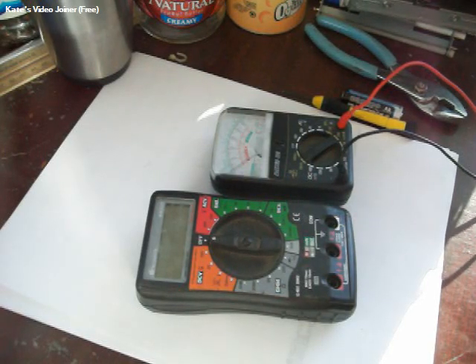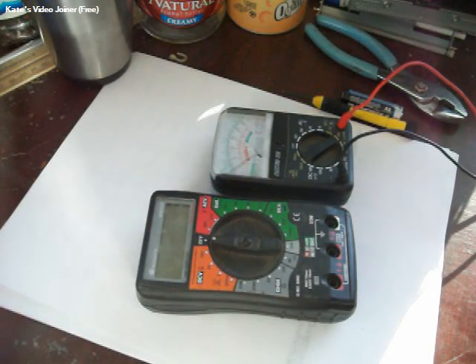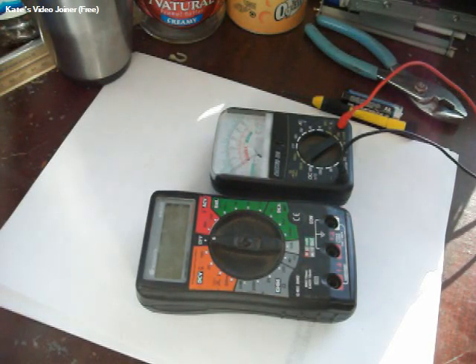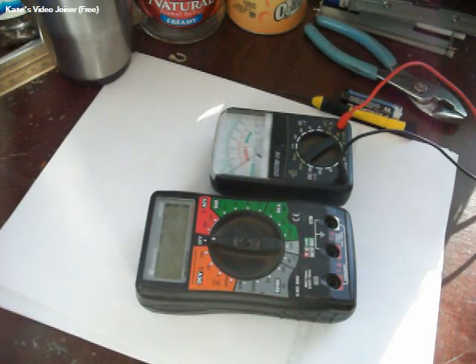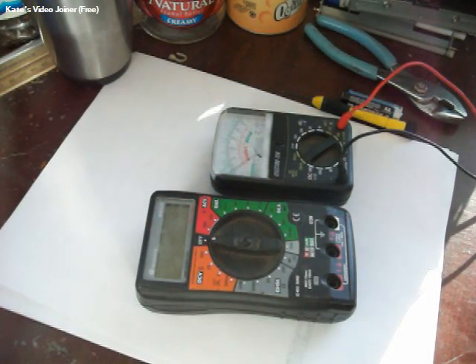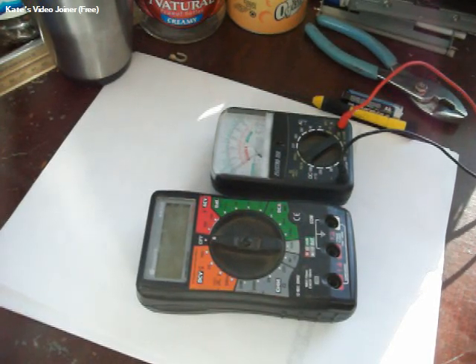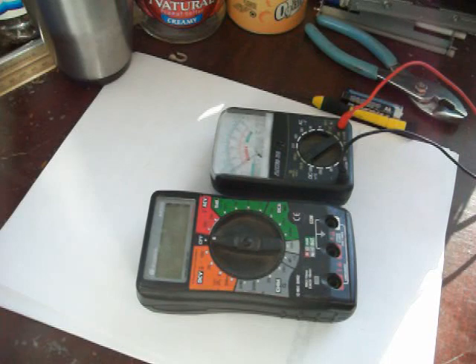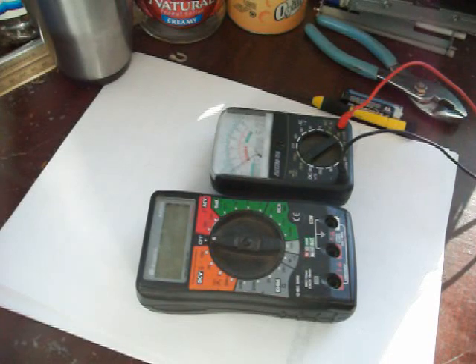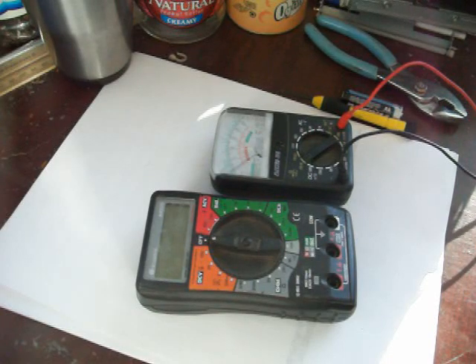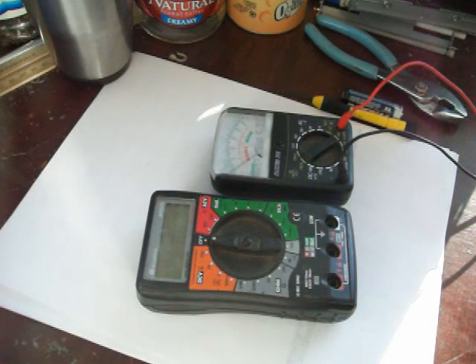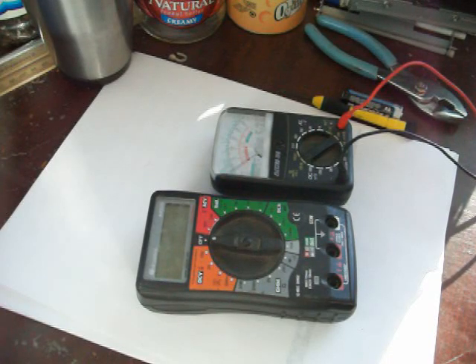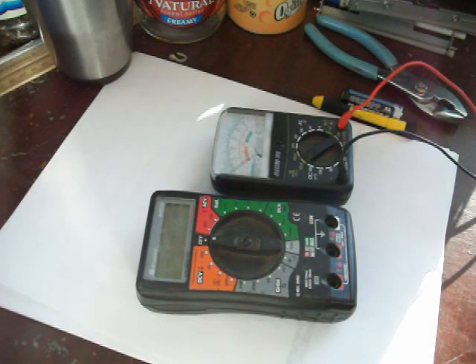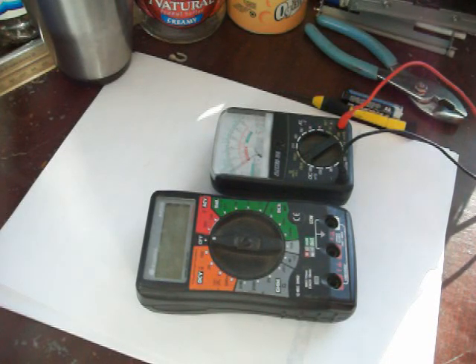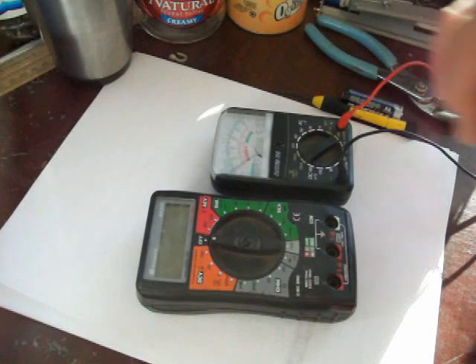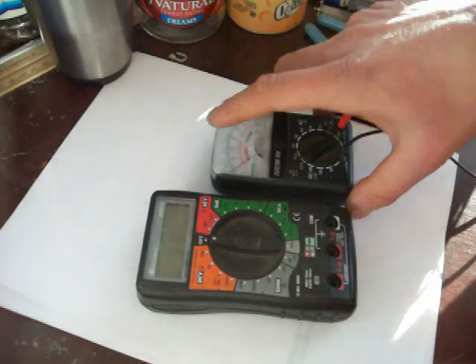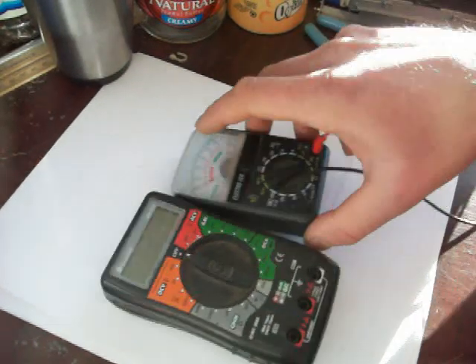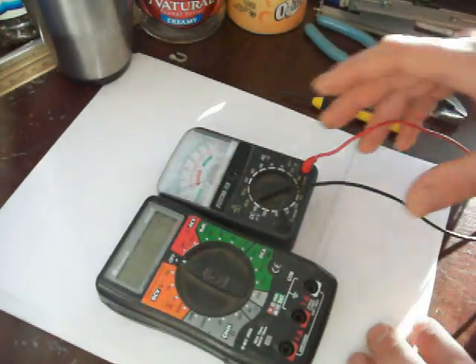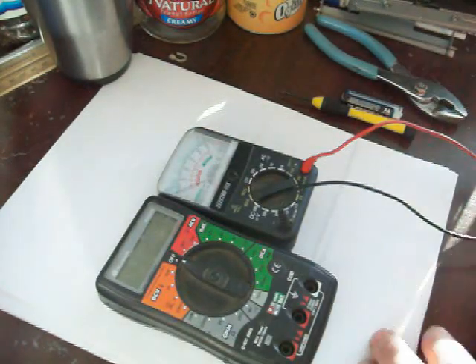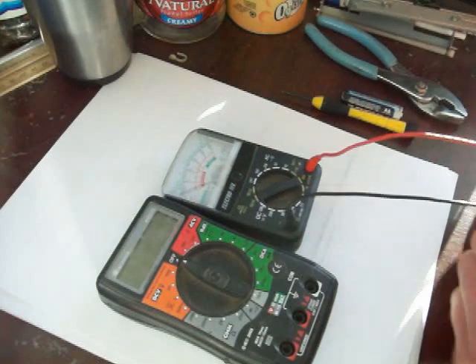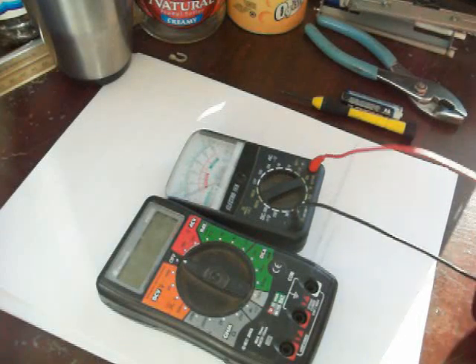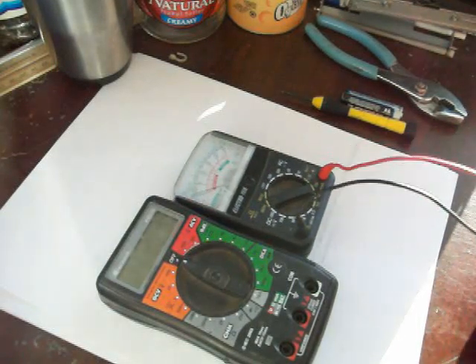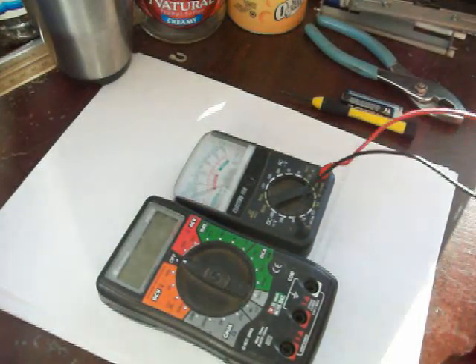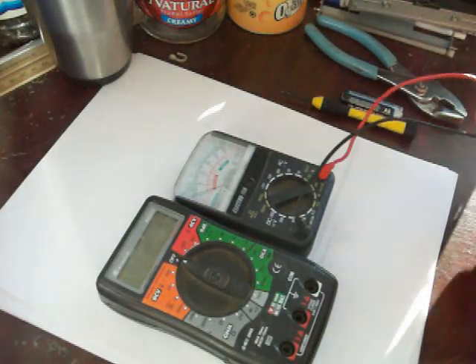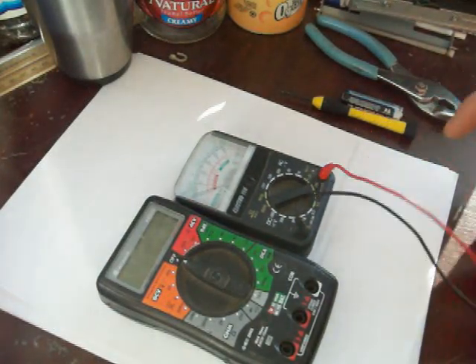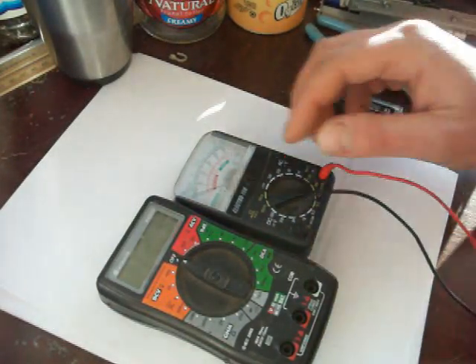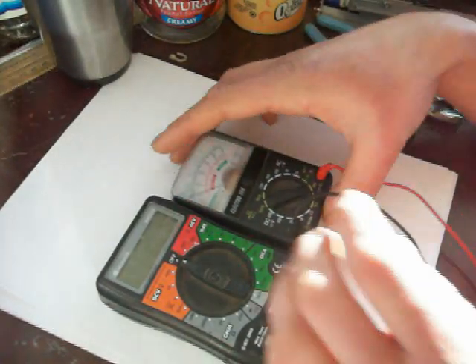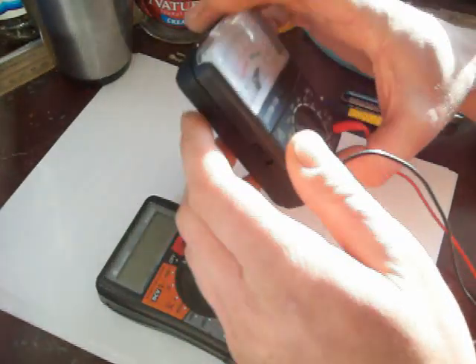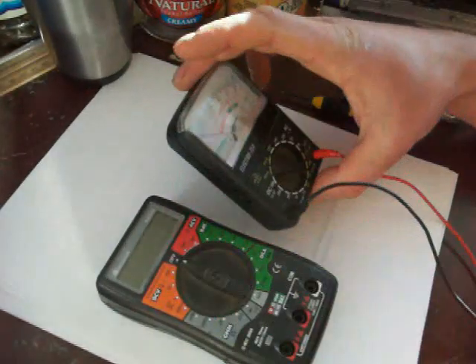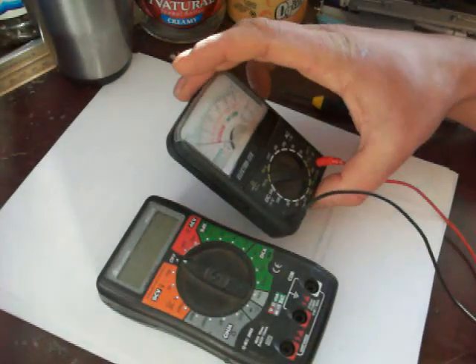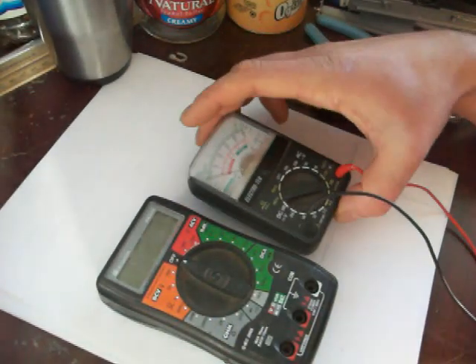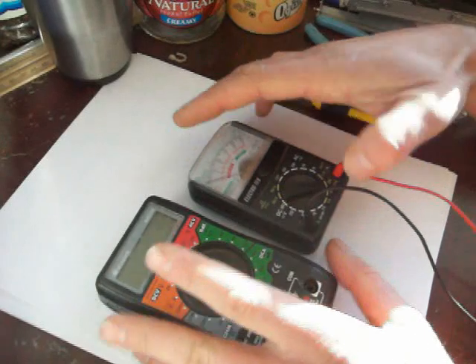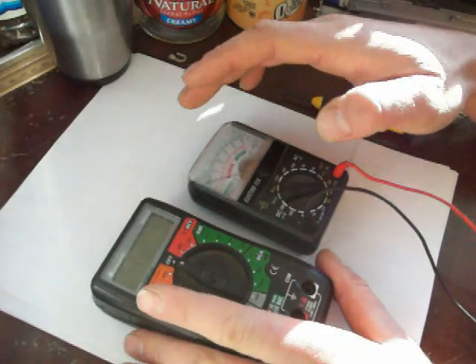Well, it's pretty crappy and nasty outside, so I figured I would show you how to replace the batteries on these meters. If you've ever used one, you know that sometimes the batteries go dead.